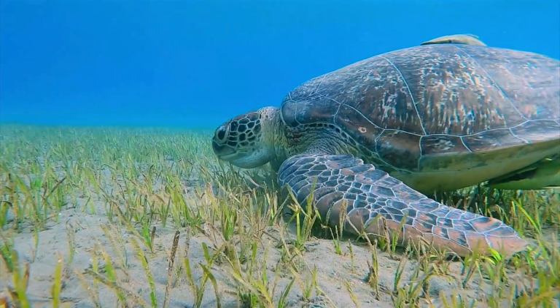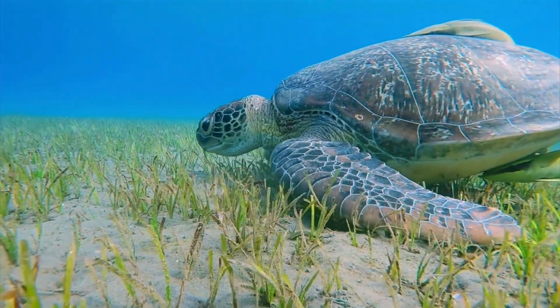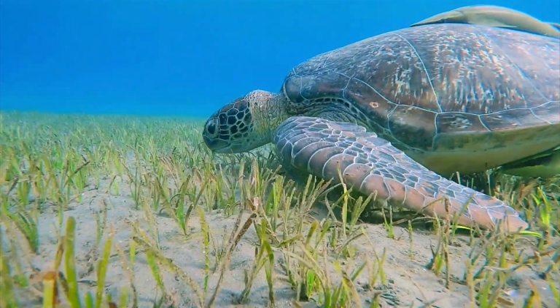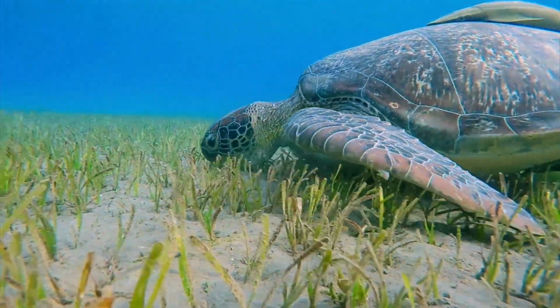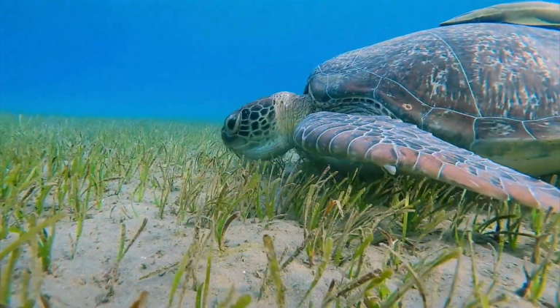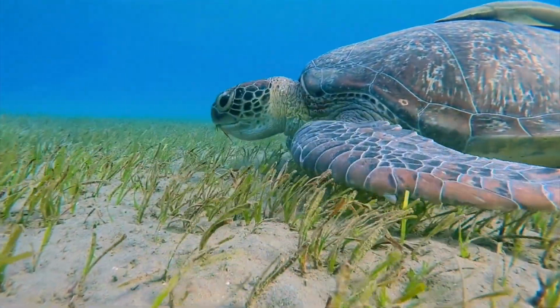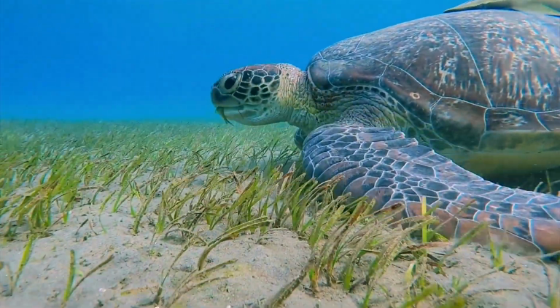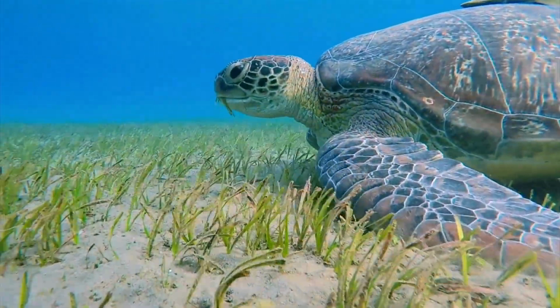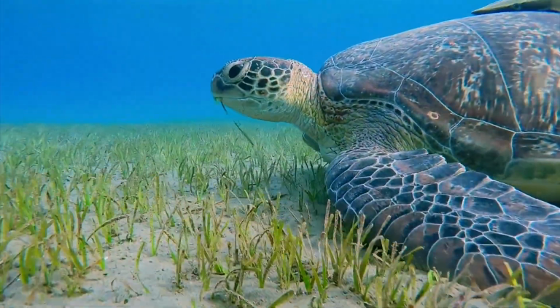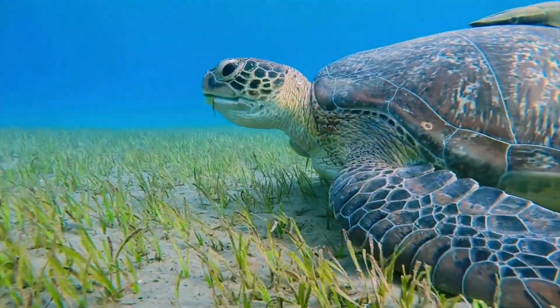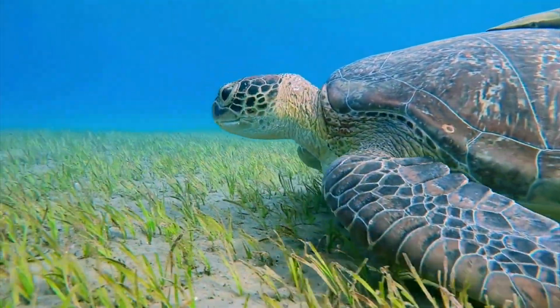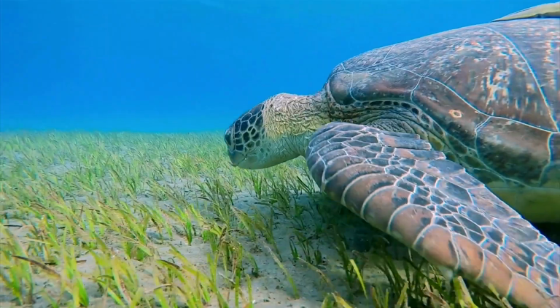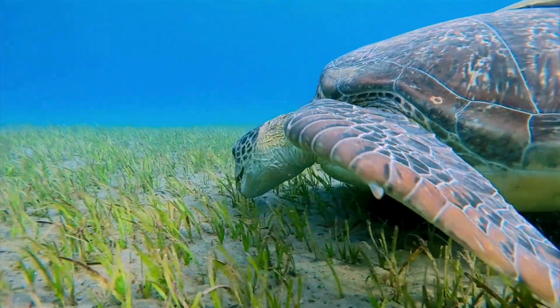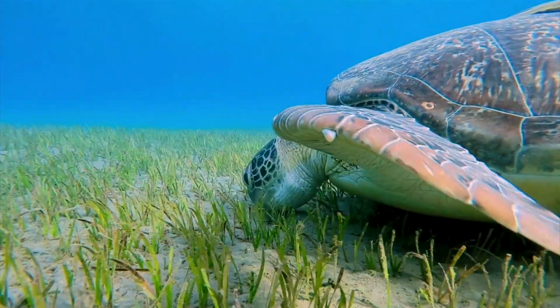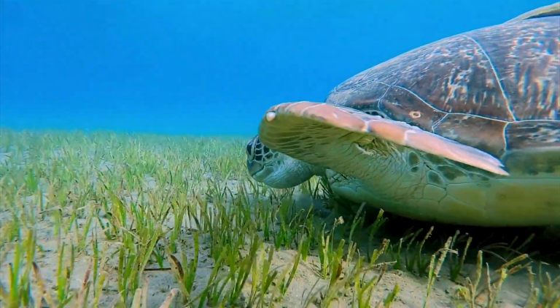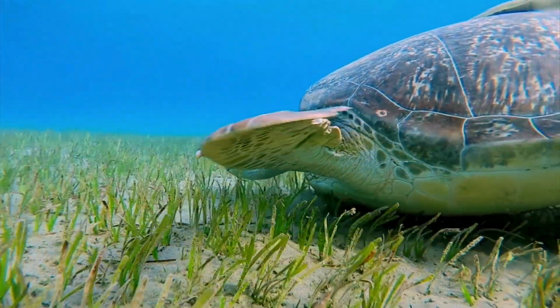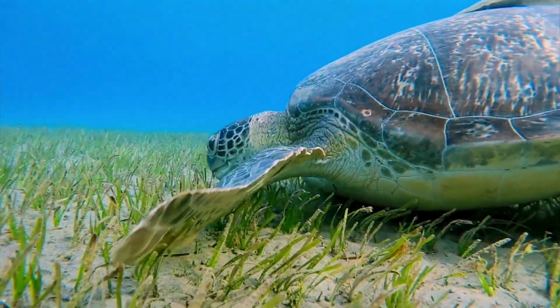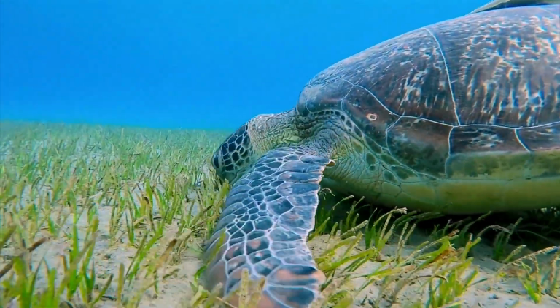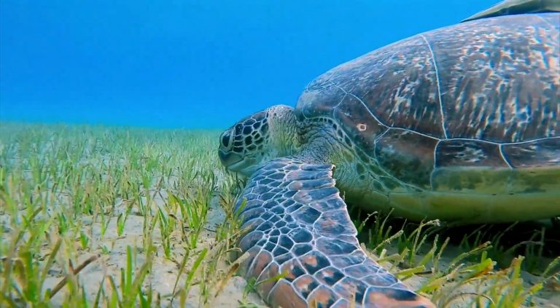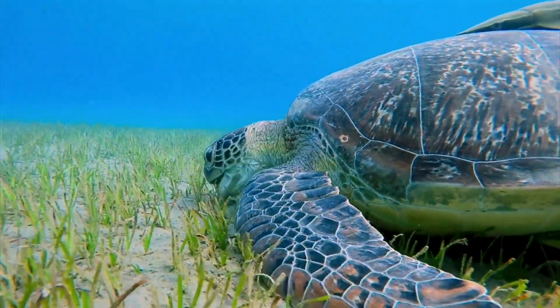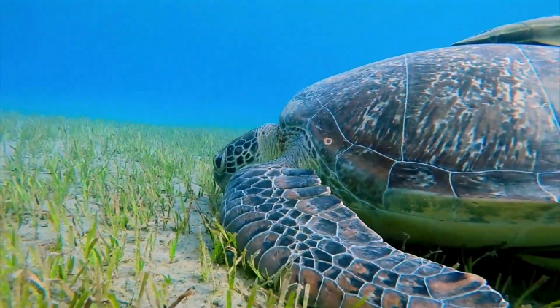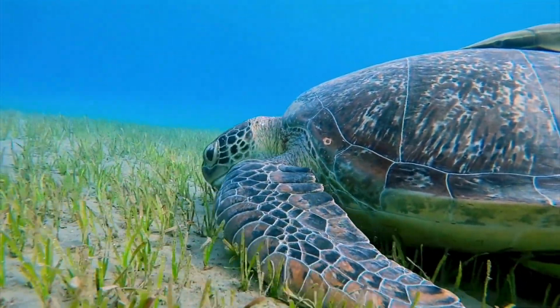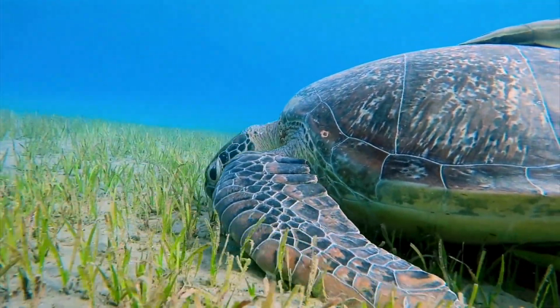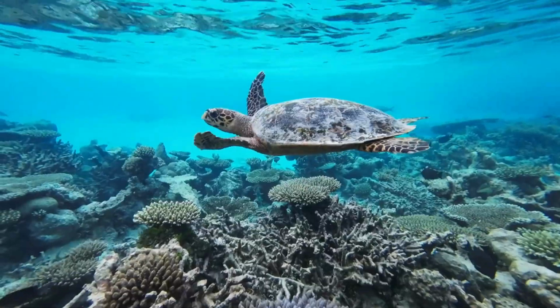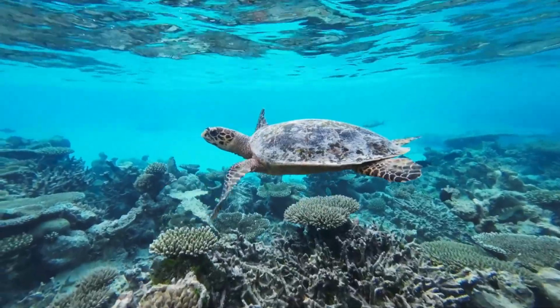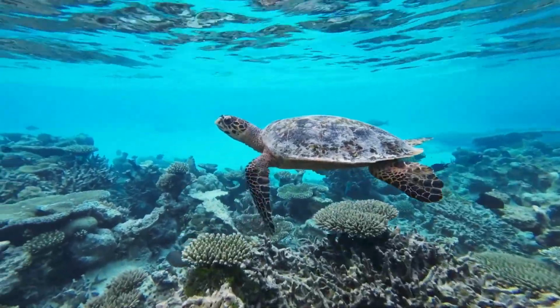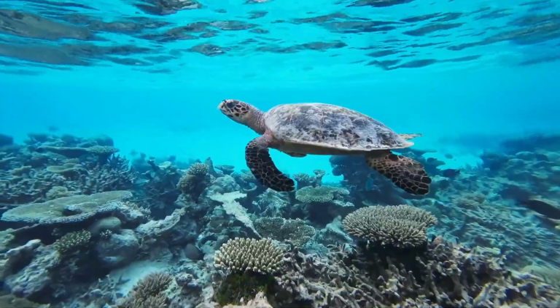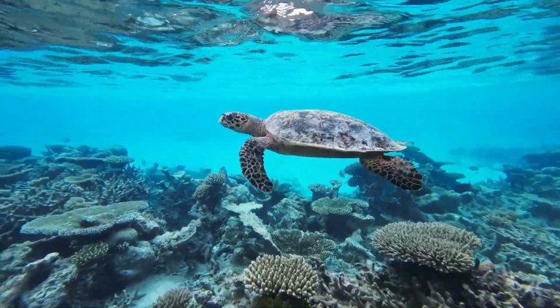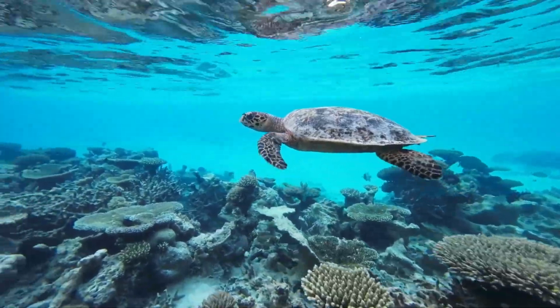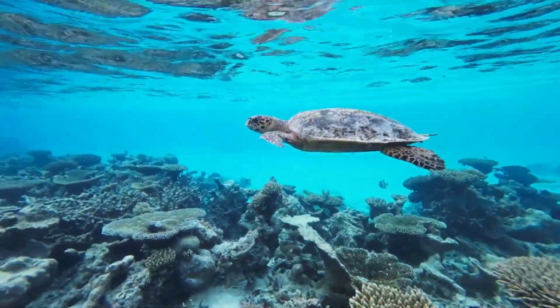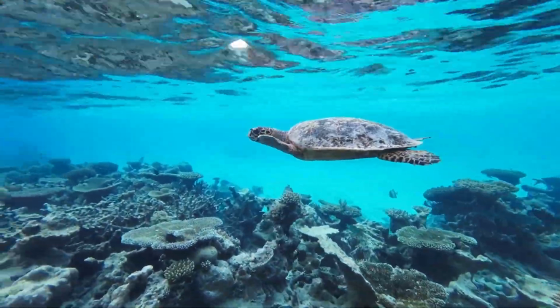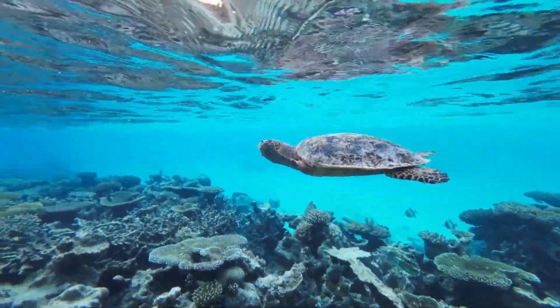So the next time you think of superheroes, remember the ones who wear shells instead of capes. Graceful, powerful, and ancient — sea turtles remind us what true strength and balance look like in nature.